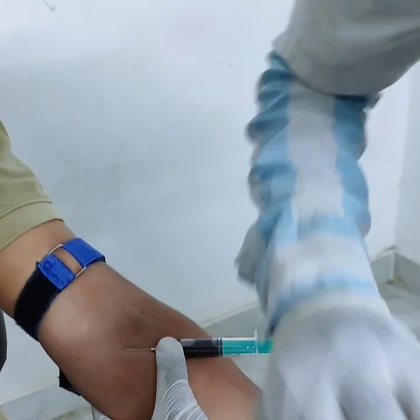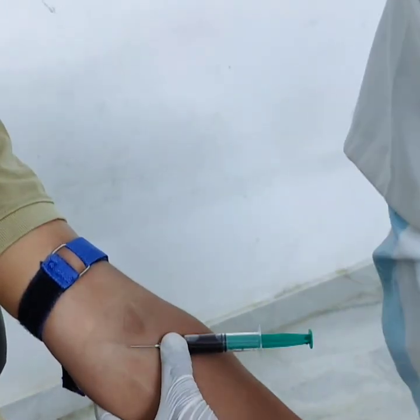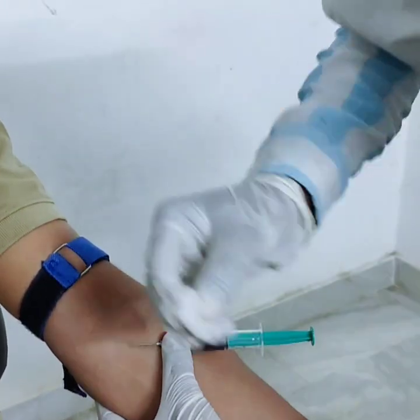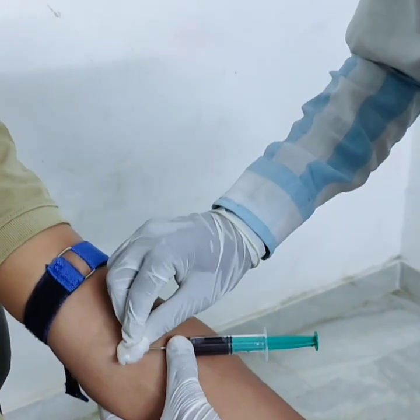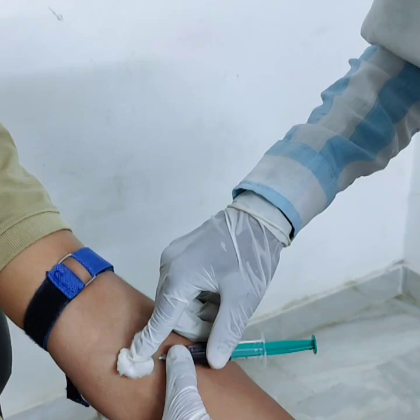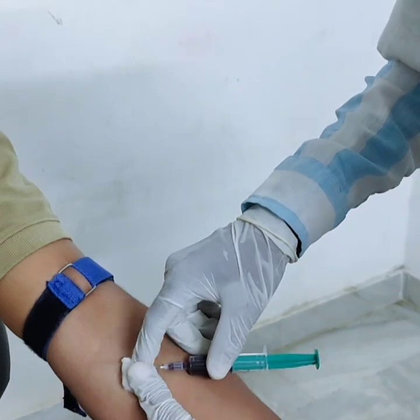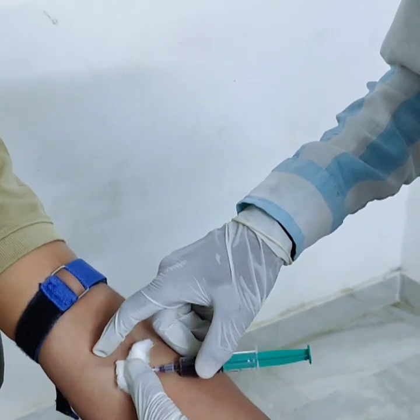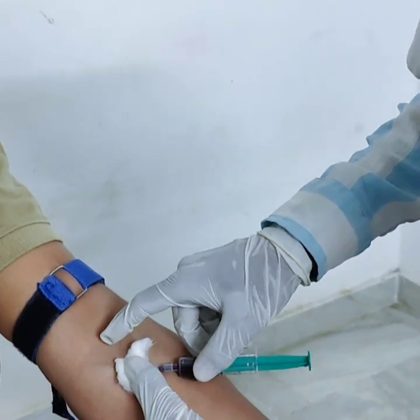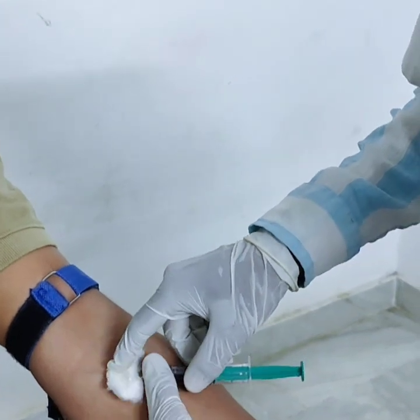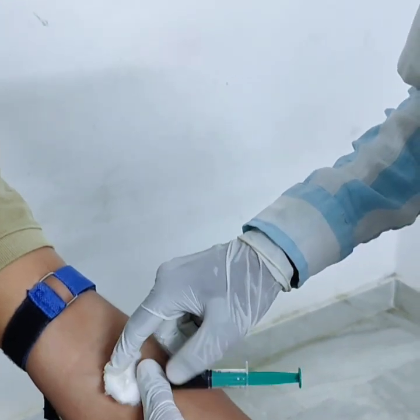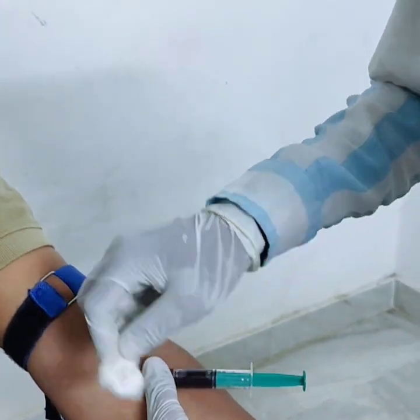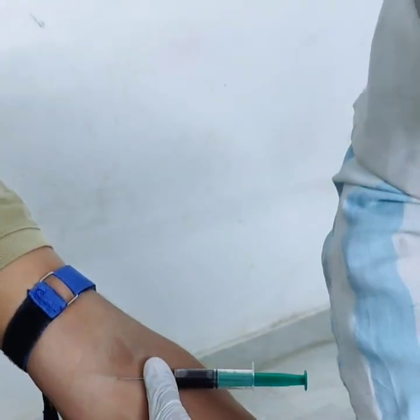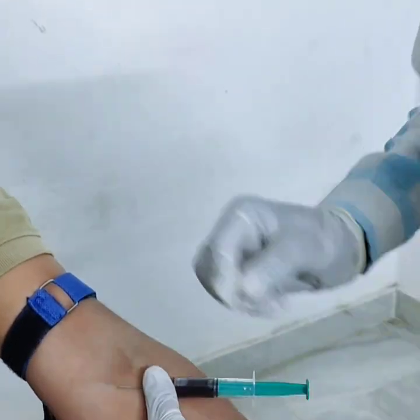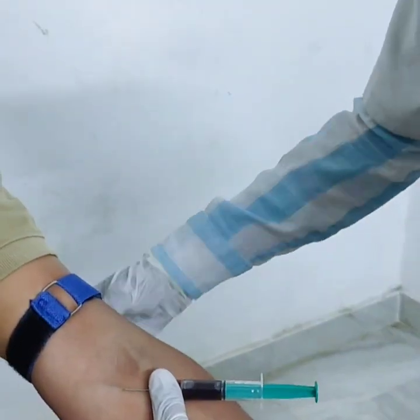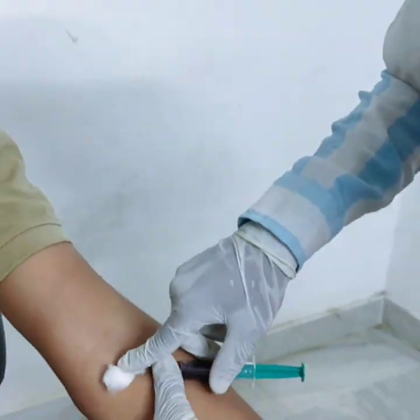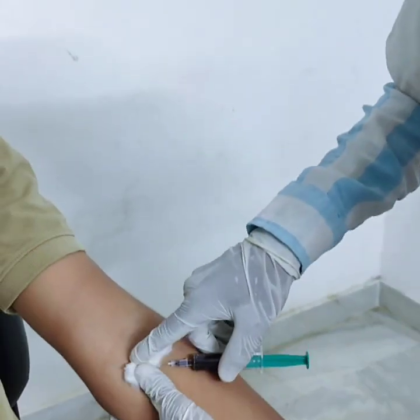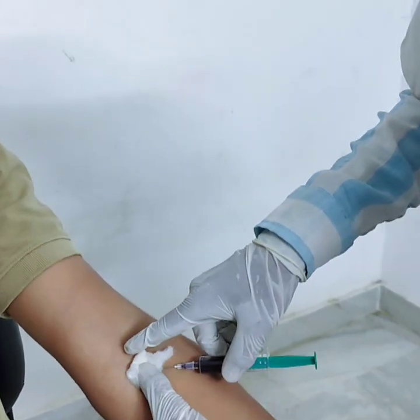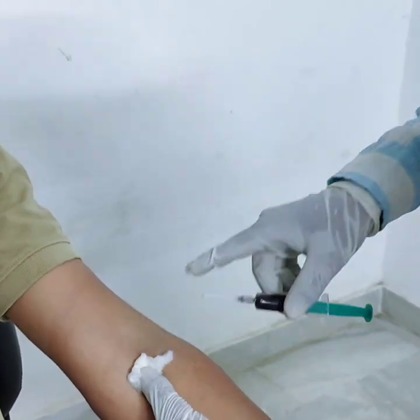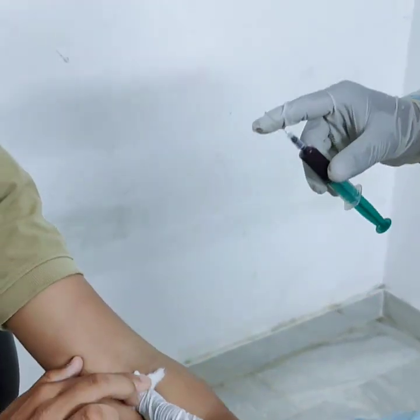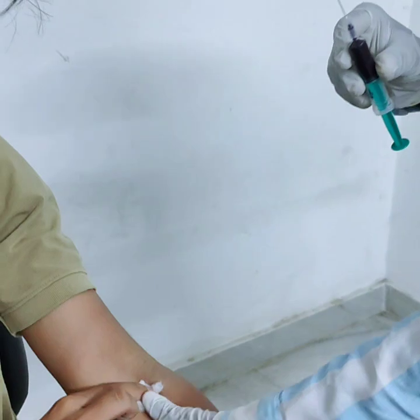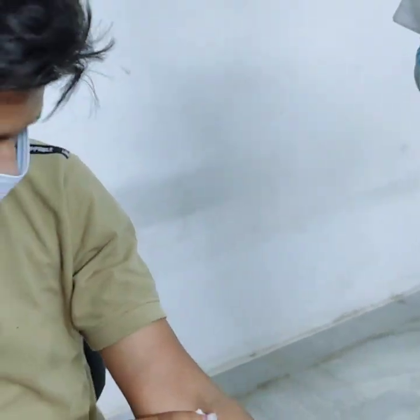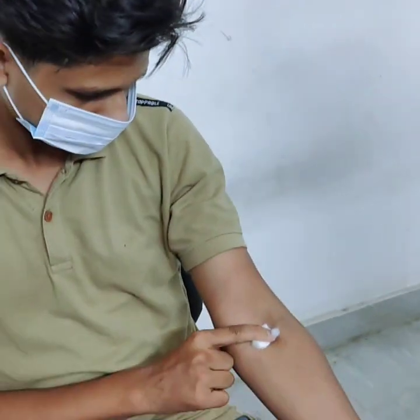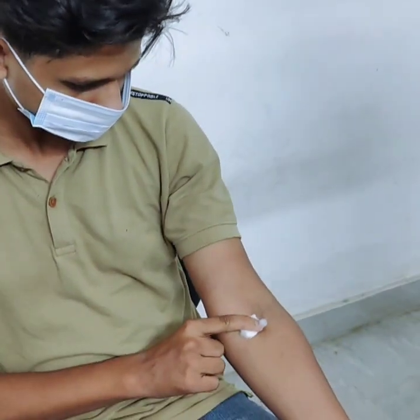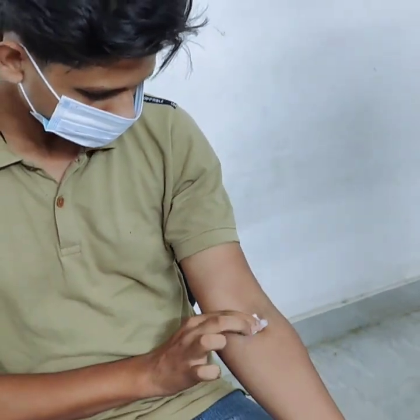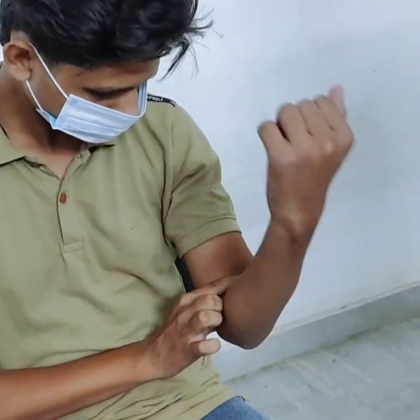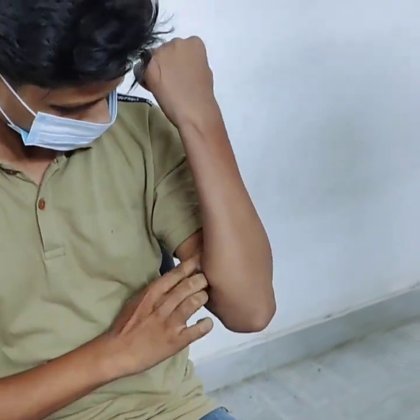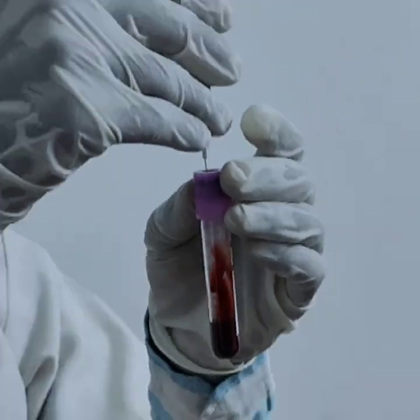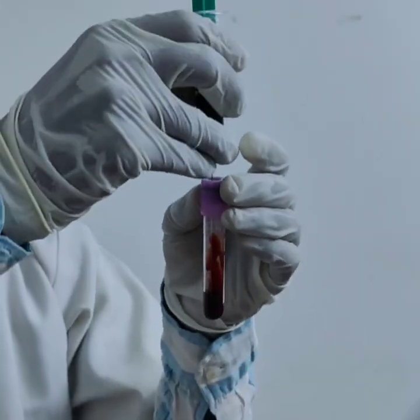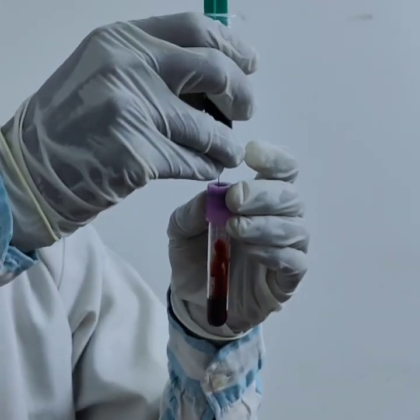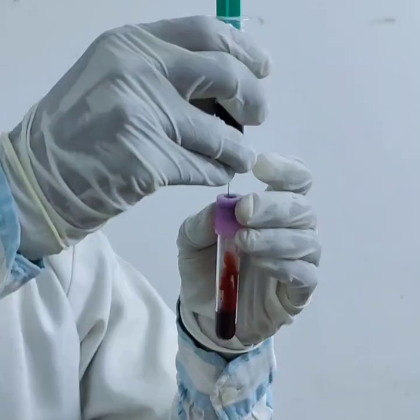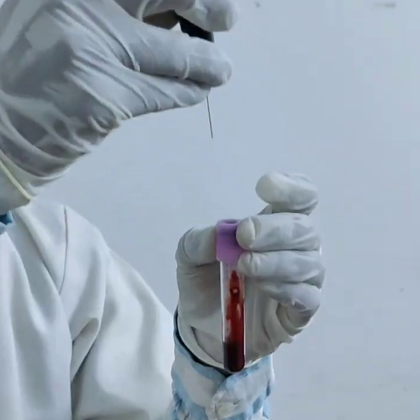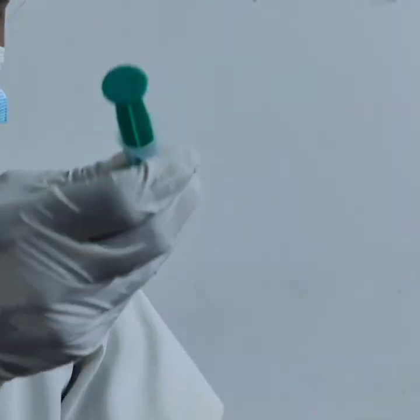Once you have collected the blood, remove the tourniquet first, then gently withdraw the needle. Finally, thank the patient and label the sample correctly with name, date, and time.